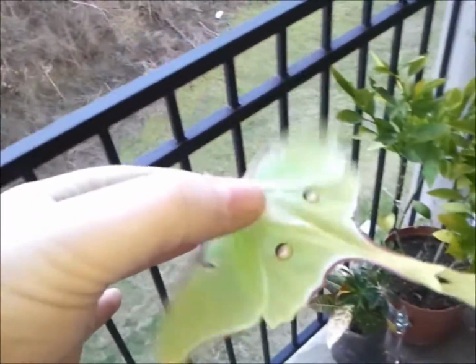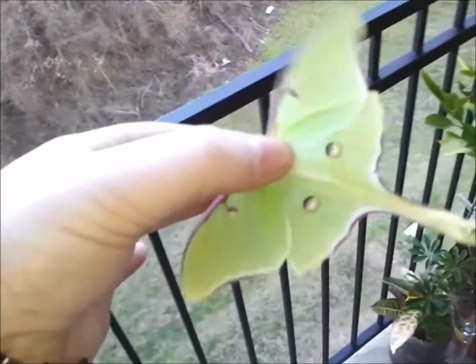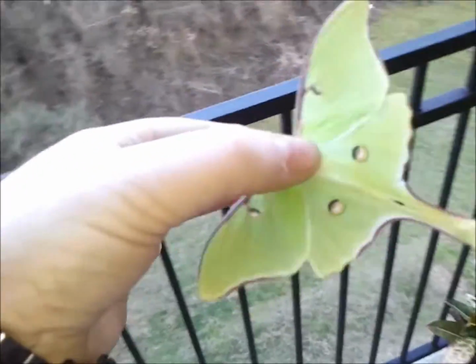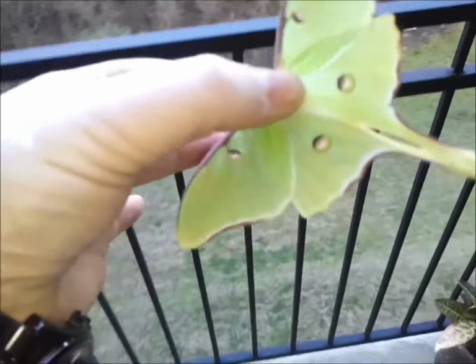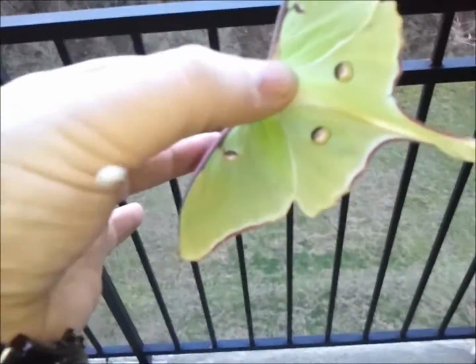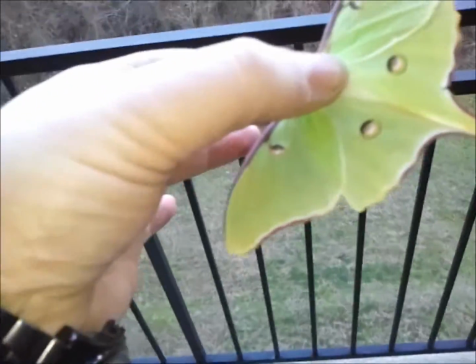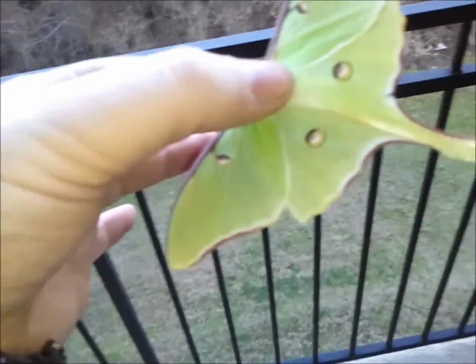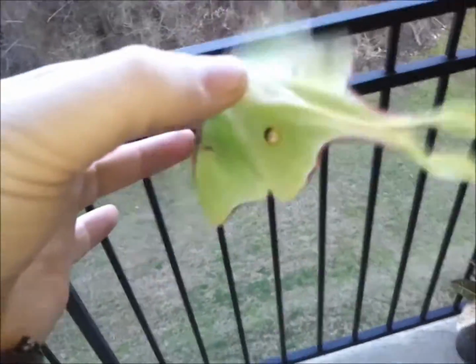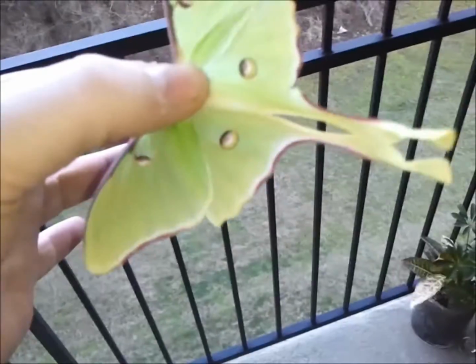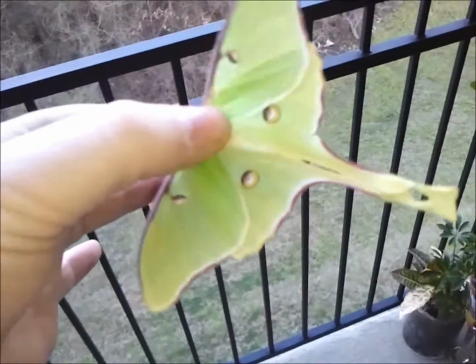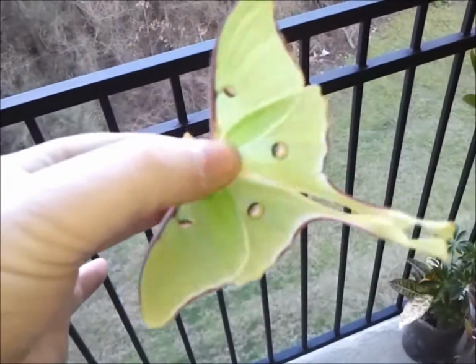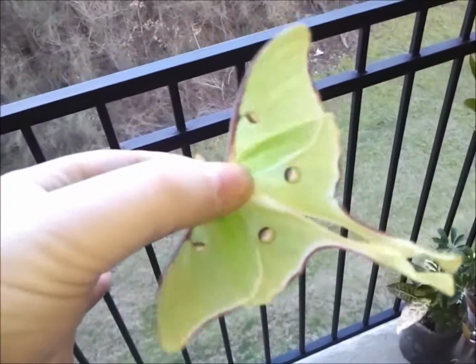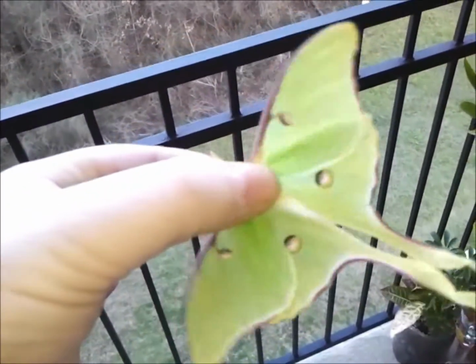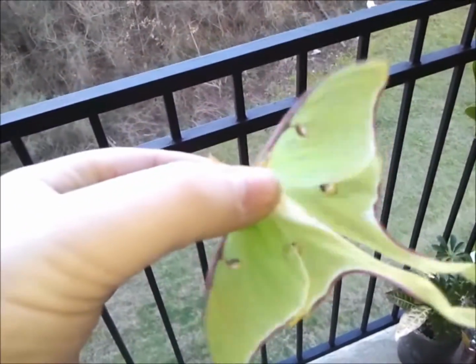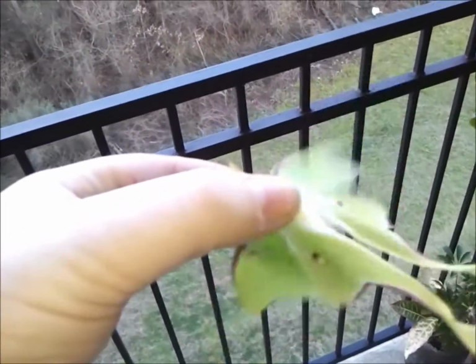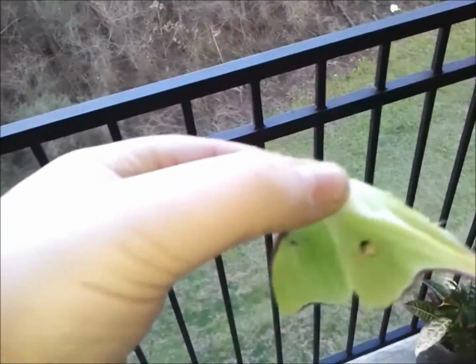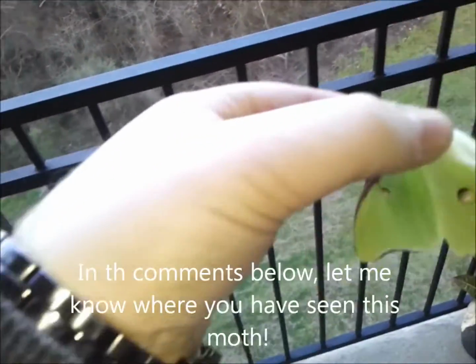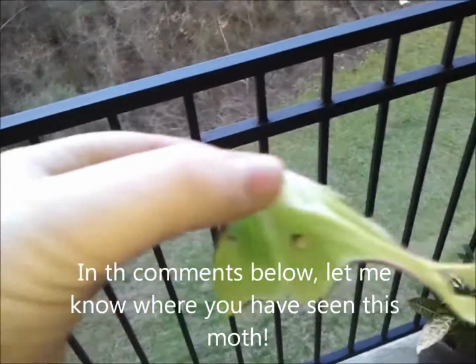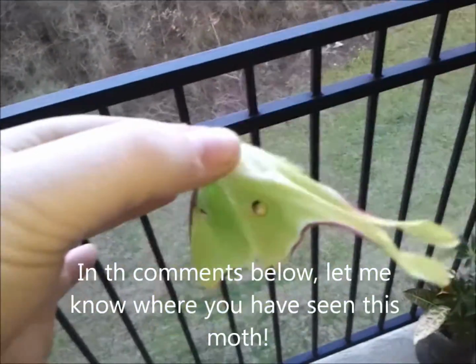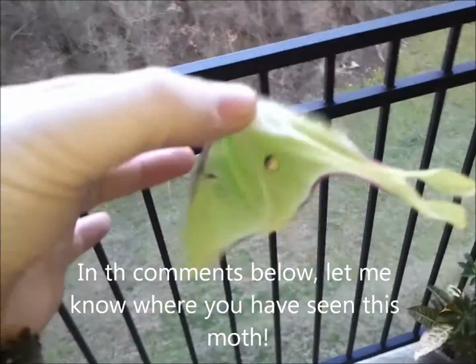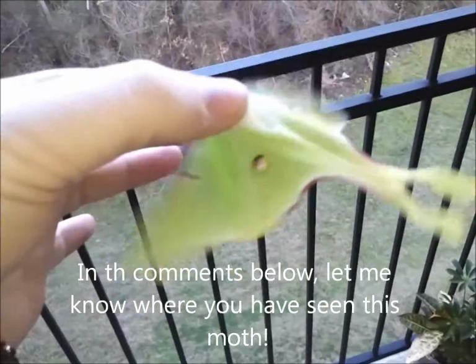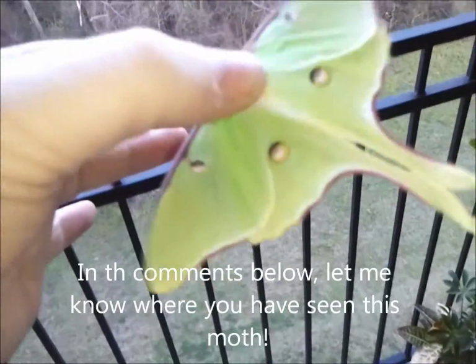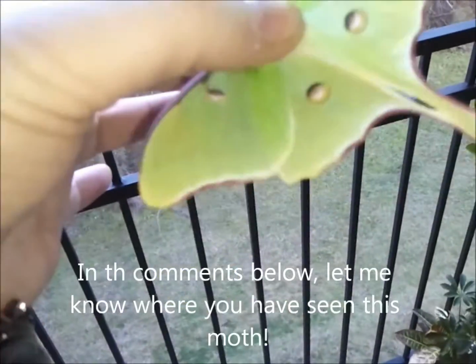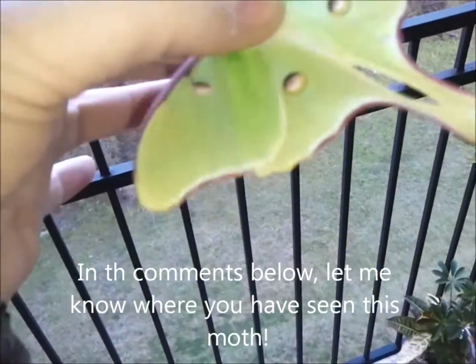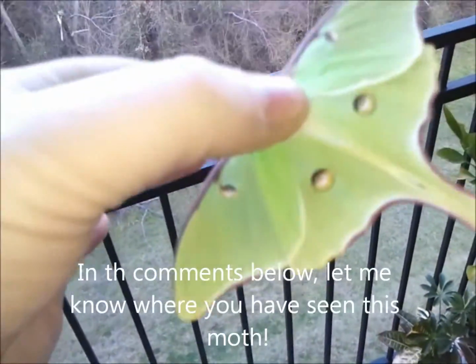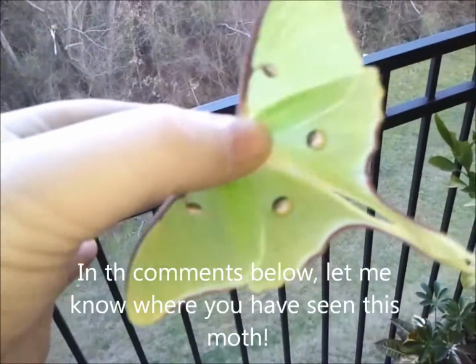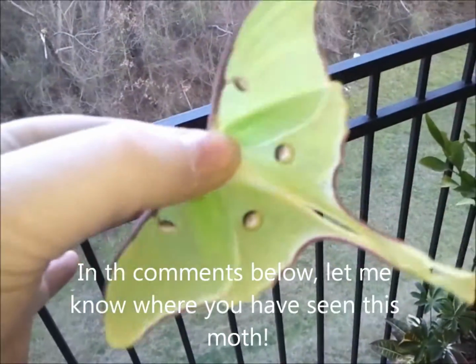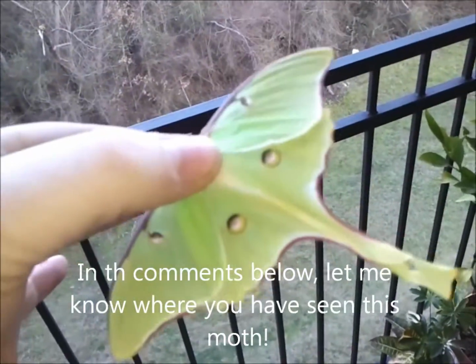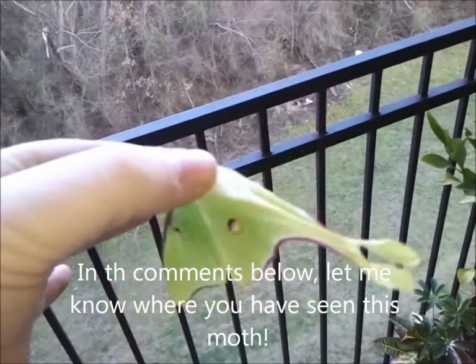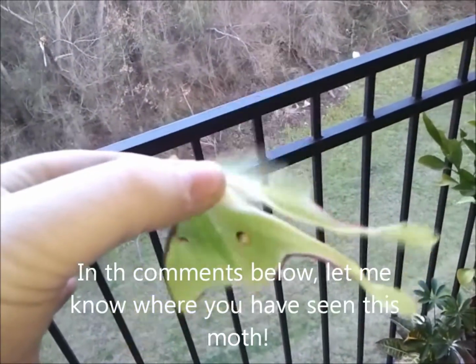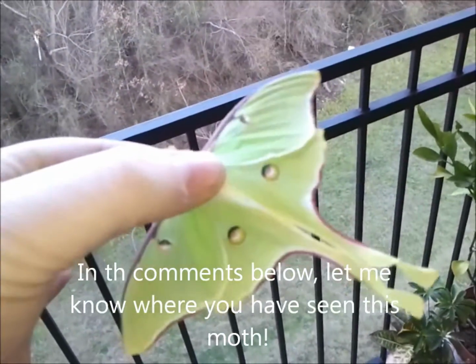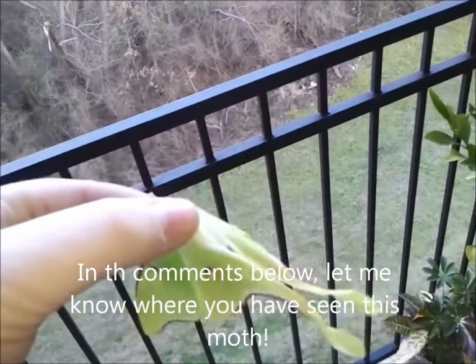If you do happen to see a moth and you want it to live and want it to fly correctly, do not hold it by the wings, because it's covered in scales. Those scales come off and it can no longer fly.